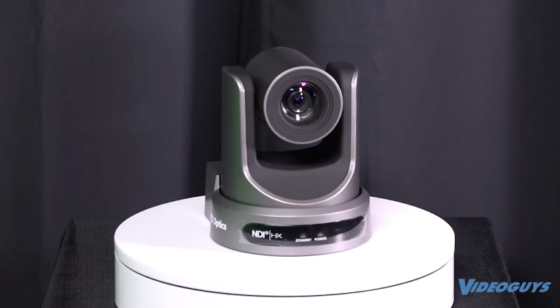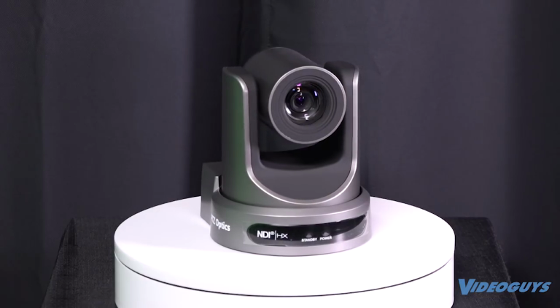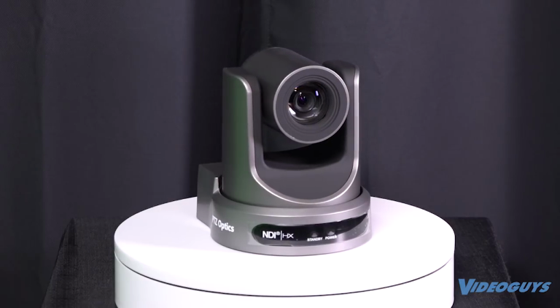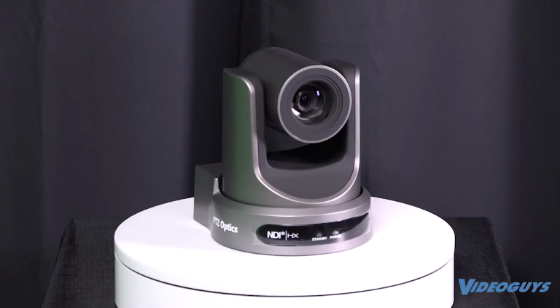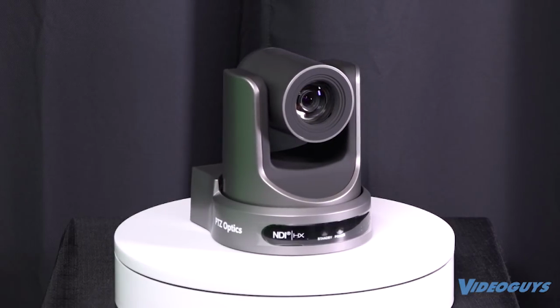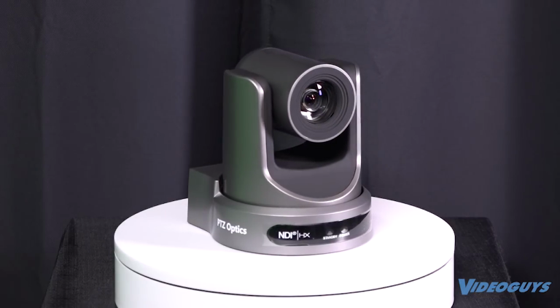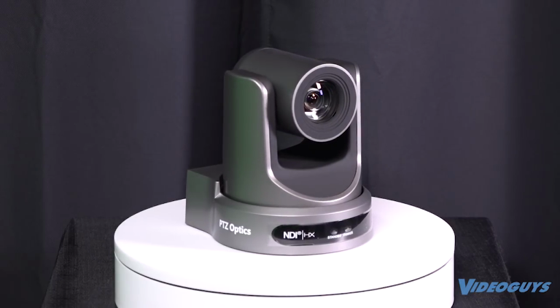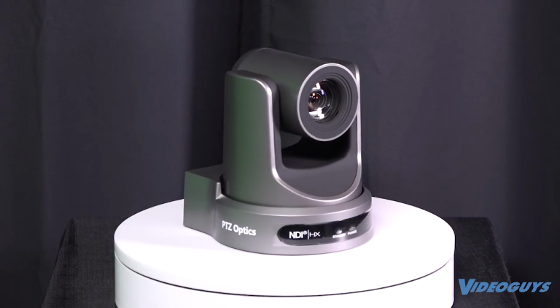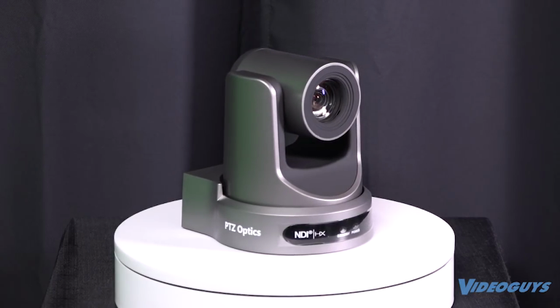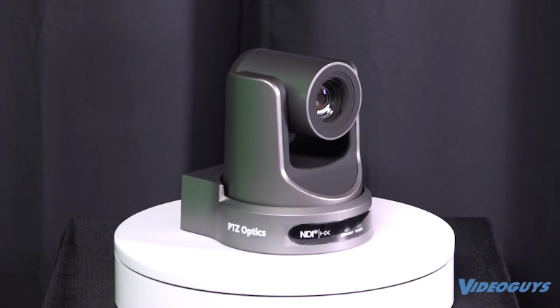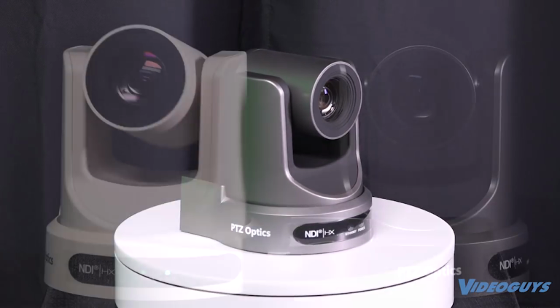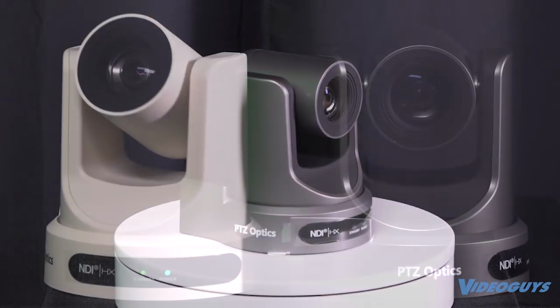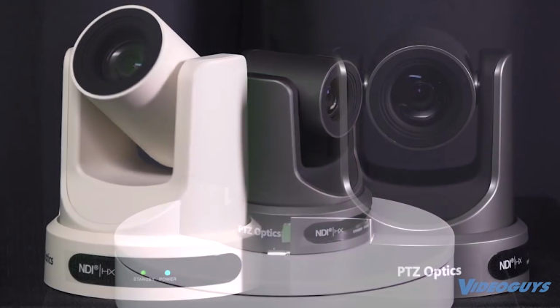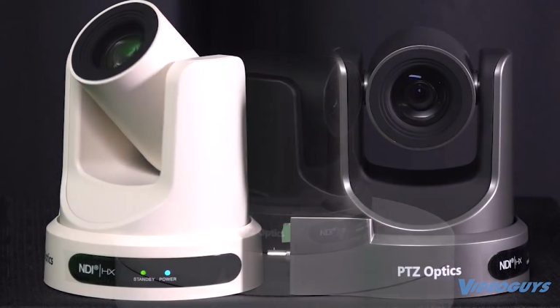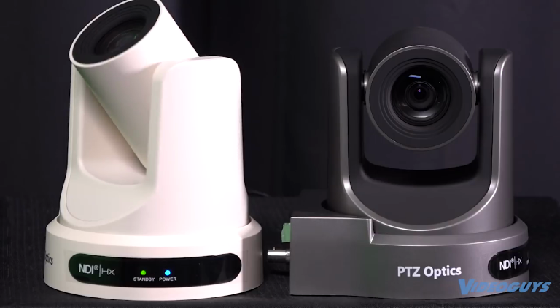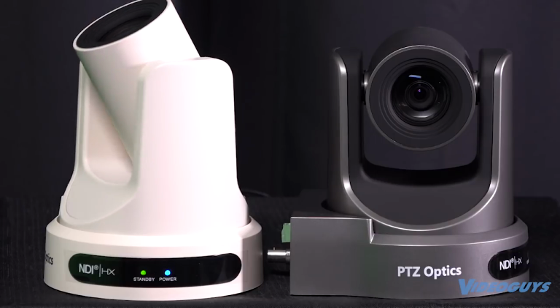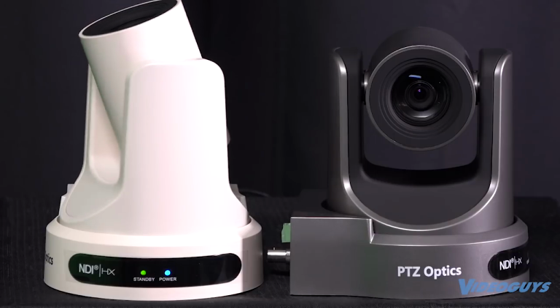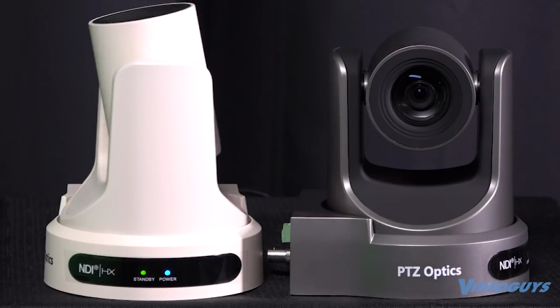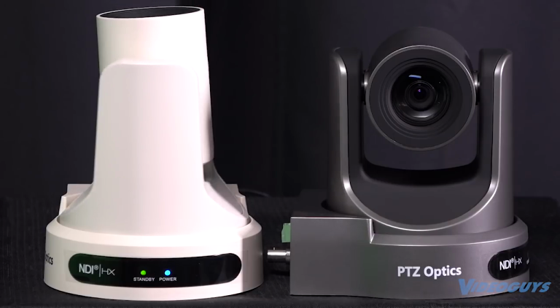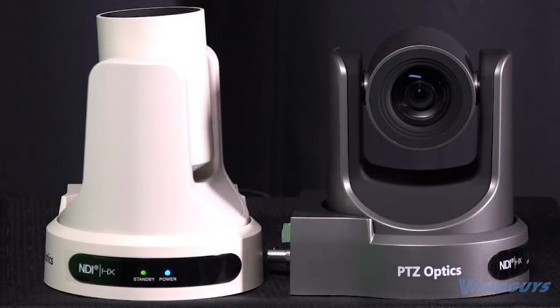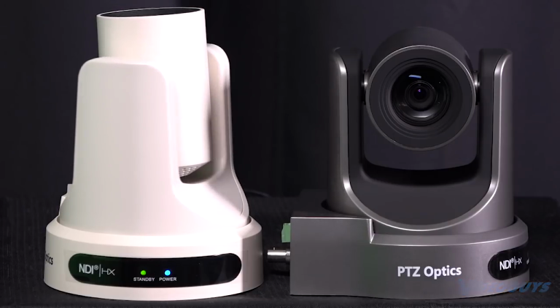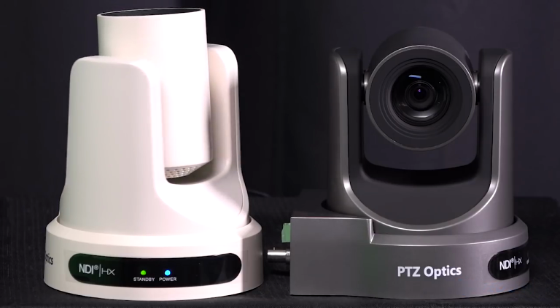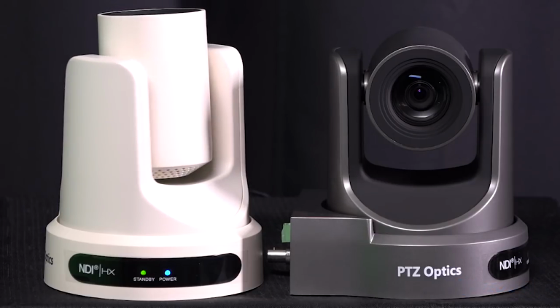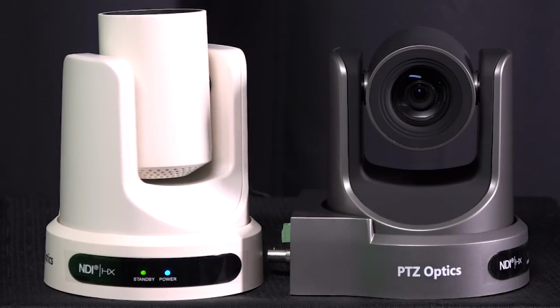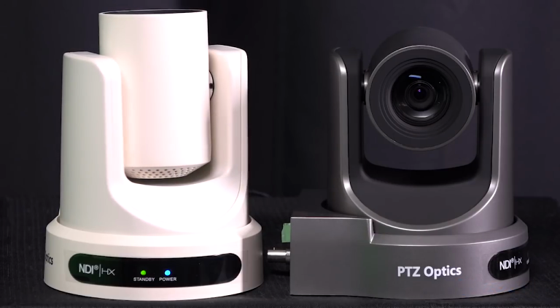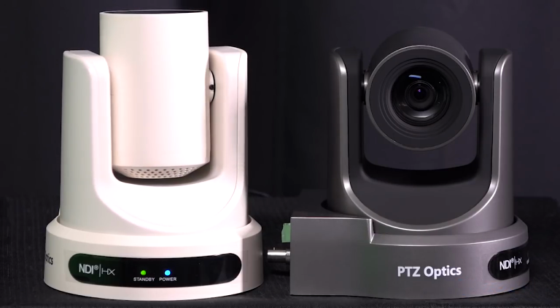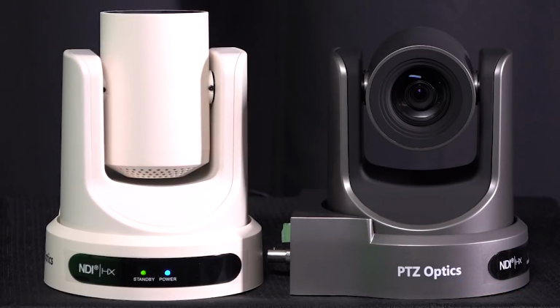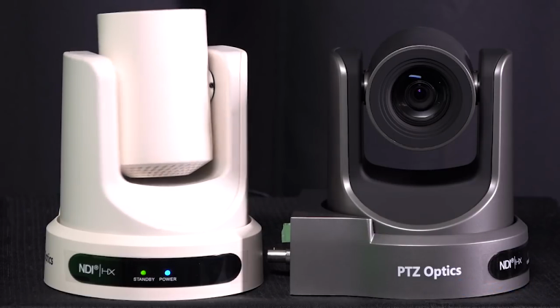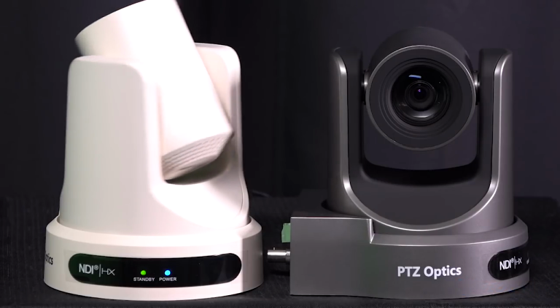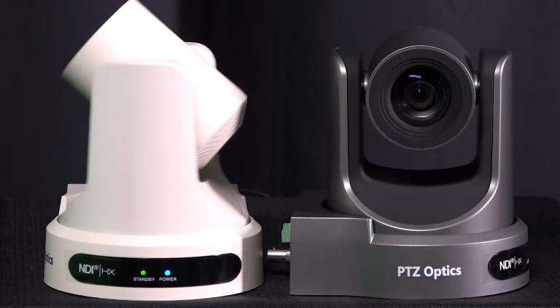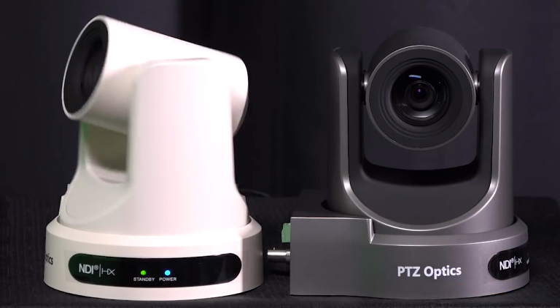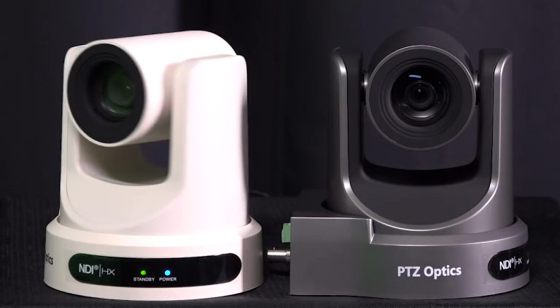To add PTZOptics cameras to your workflow, give VideoGuys a call at 800-323-2325 or head over to VideoGuys.com.